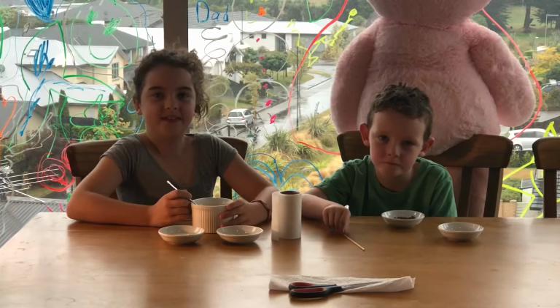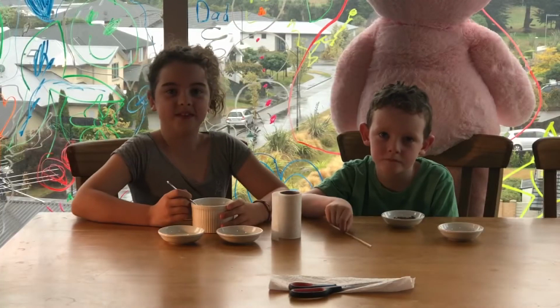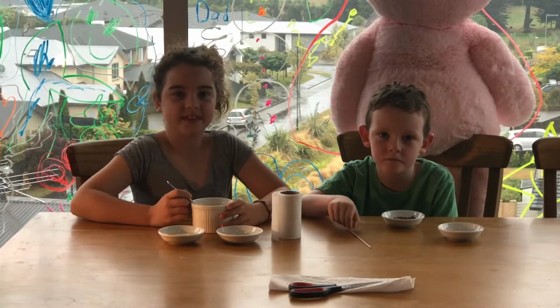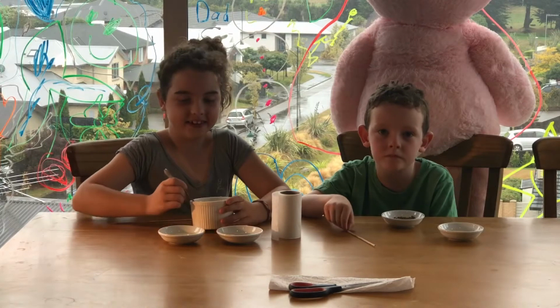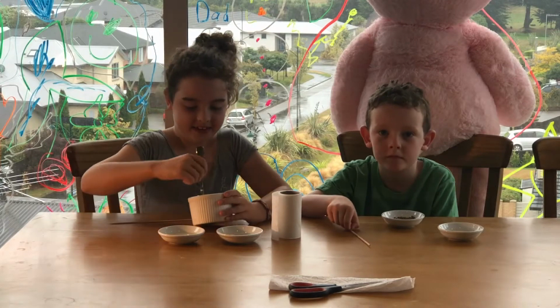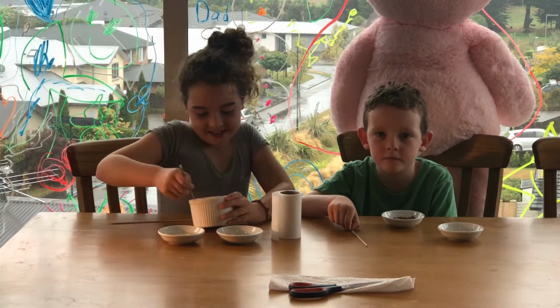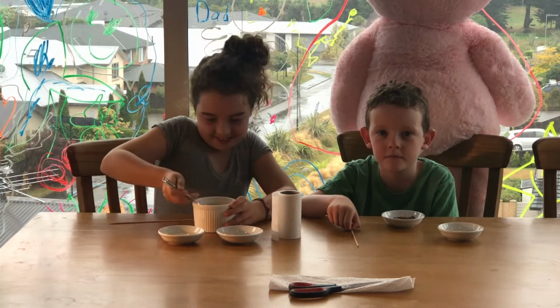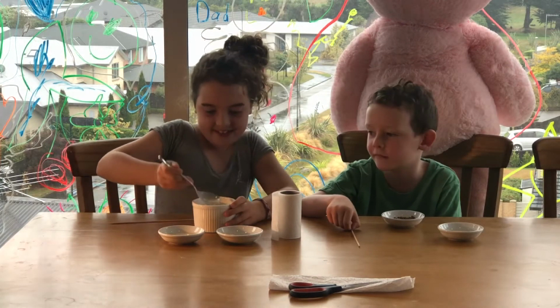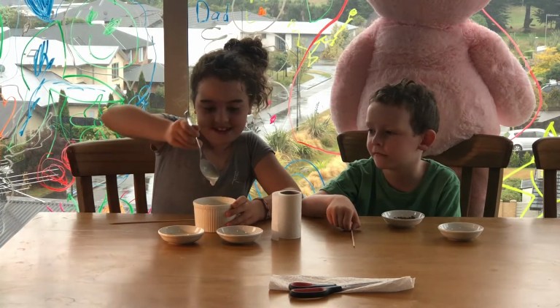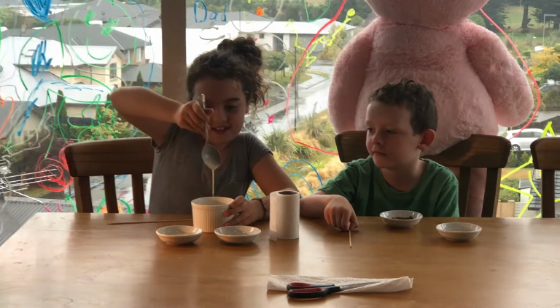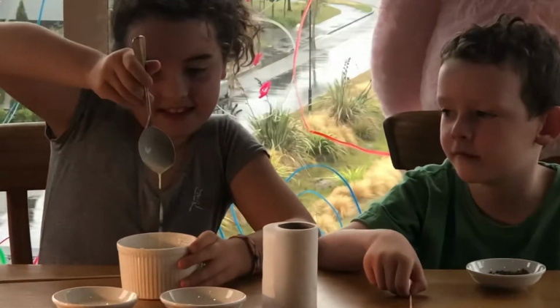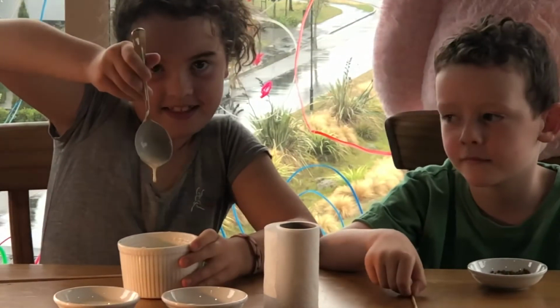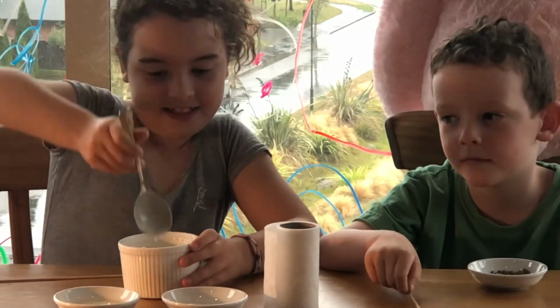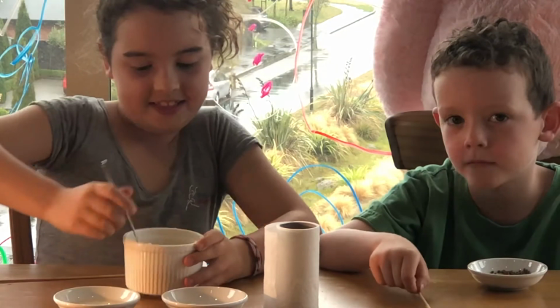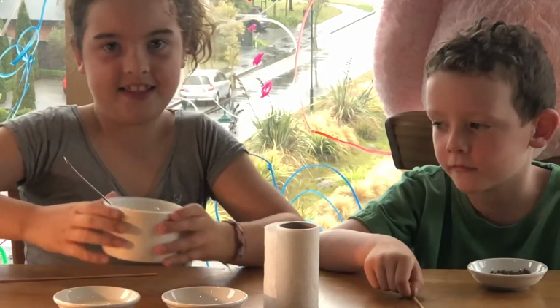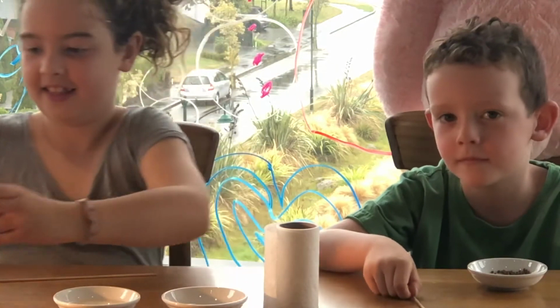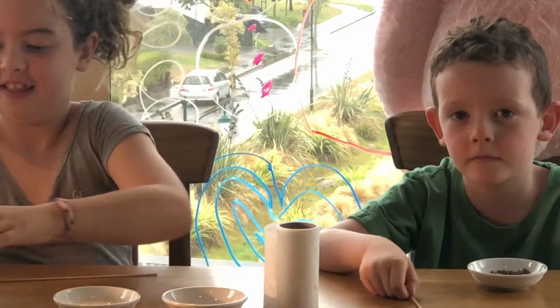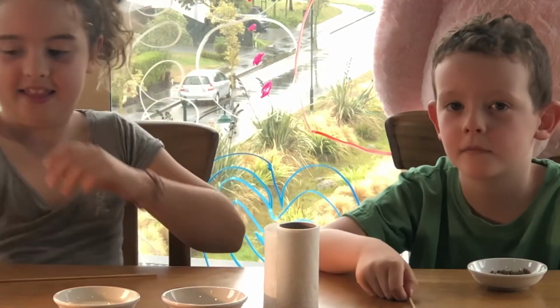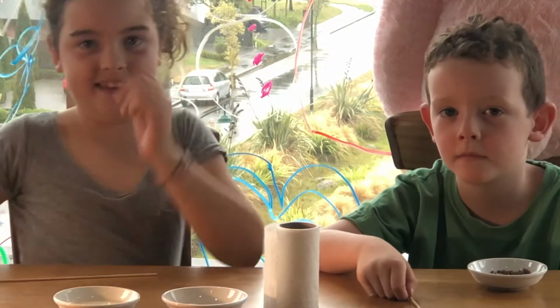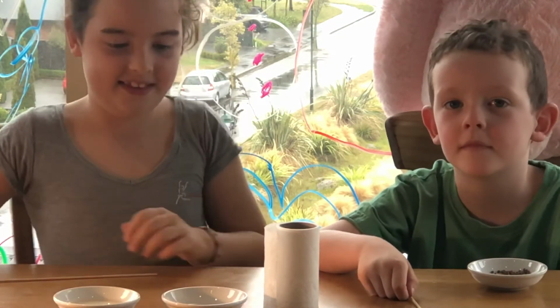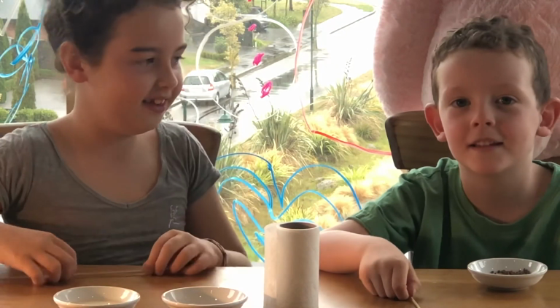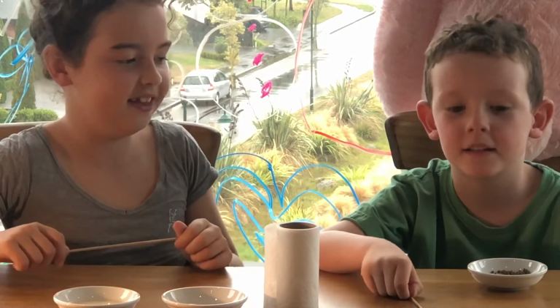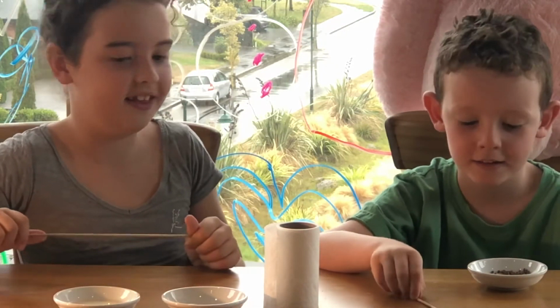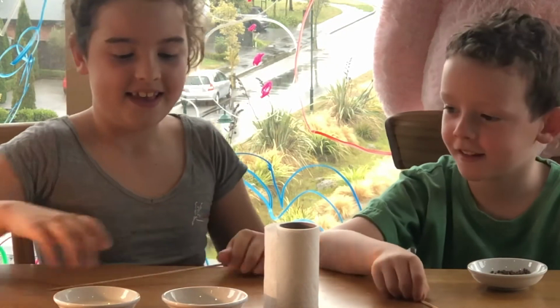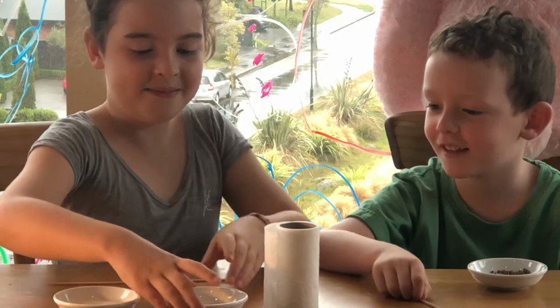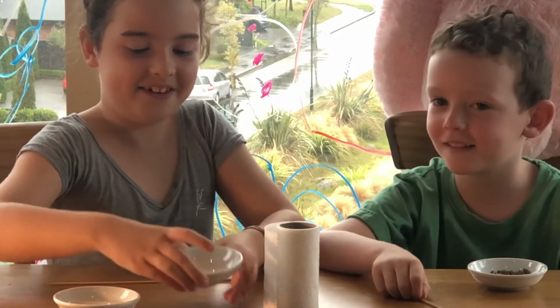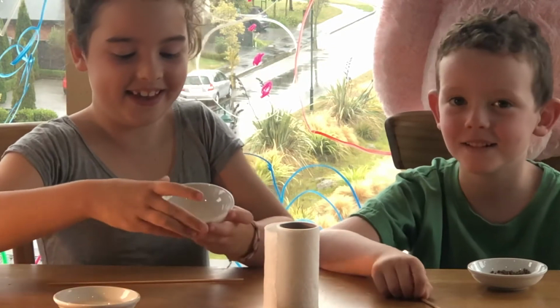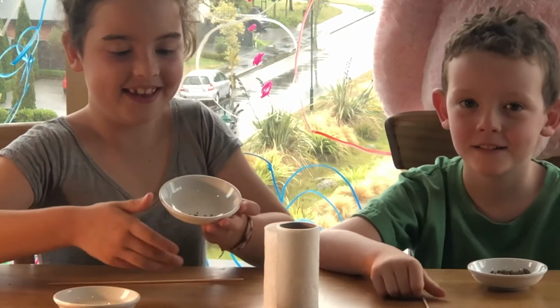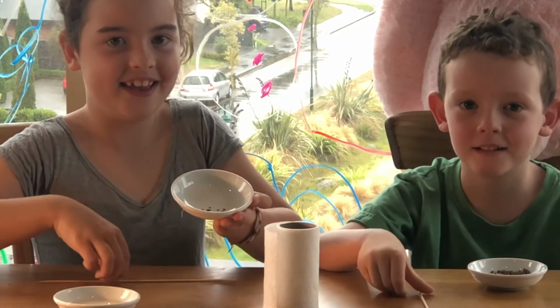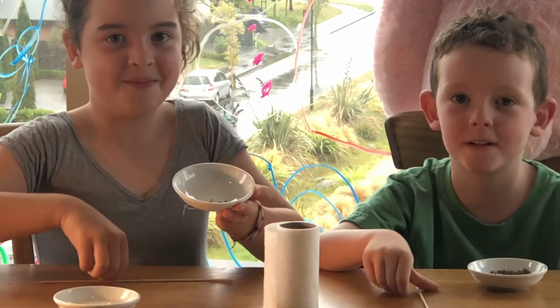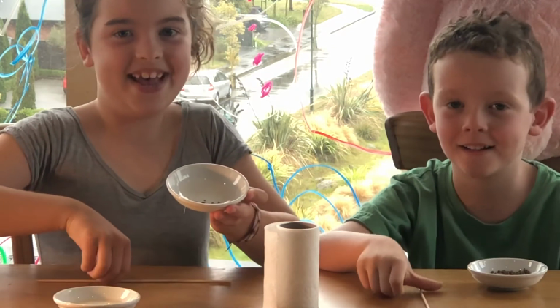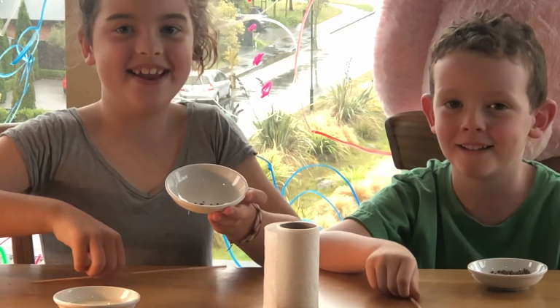First of all, Lillian, can you please show us the consistency of the flour and water — how it should look? Not too runny. And can you show us what seeds you're growing today? I'm growing spring onions.